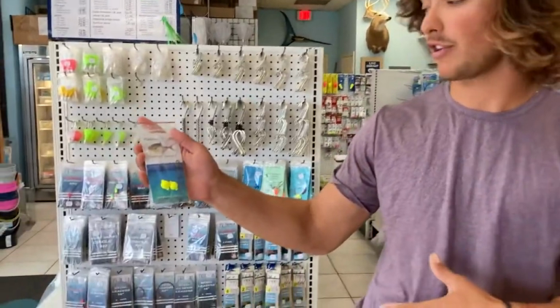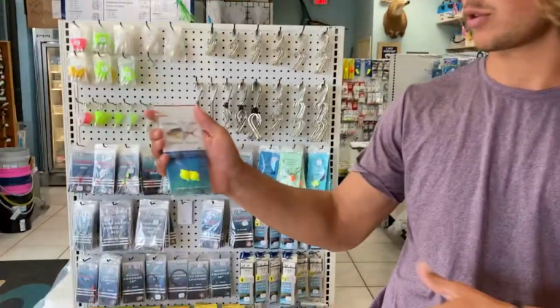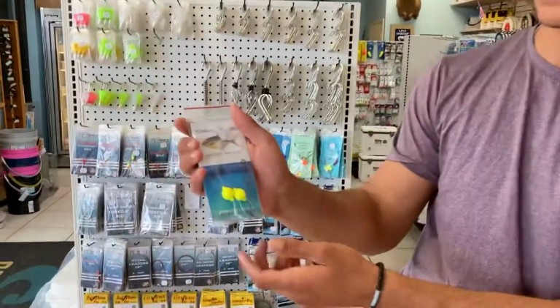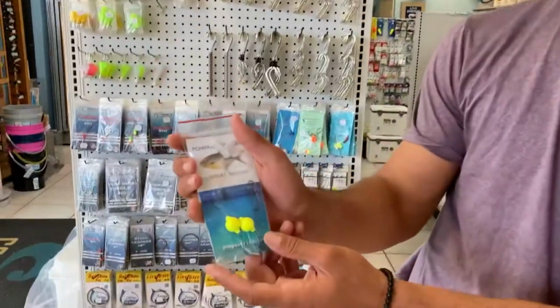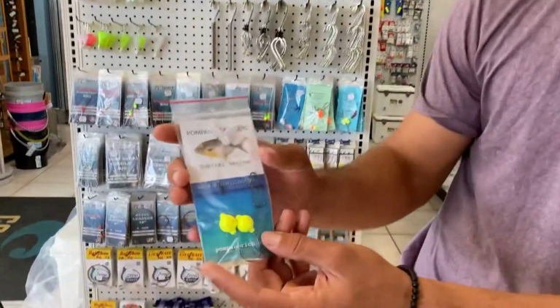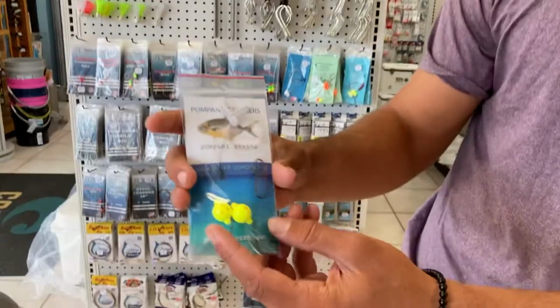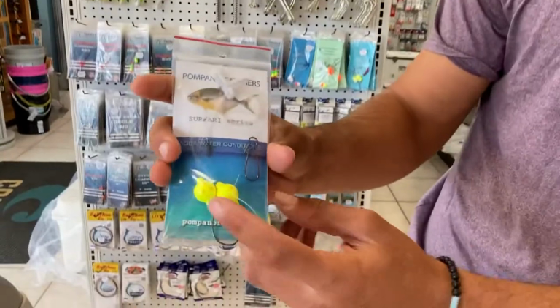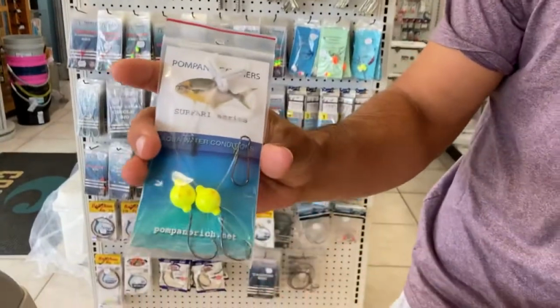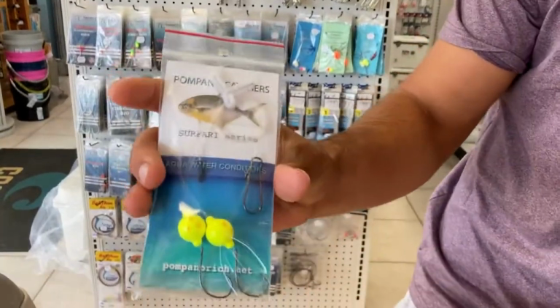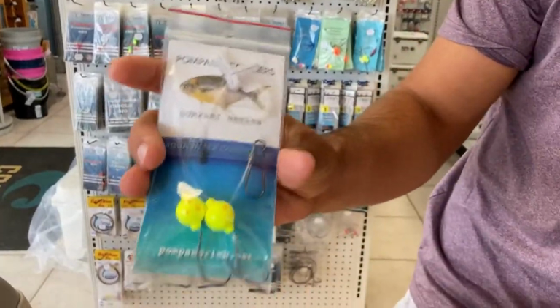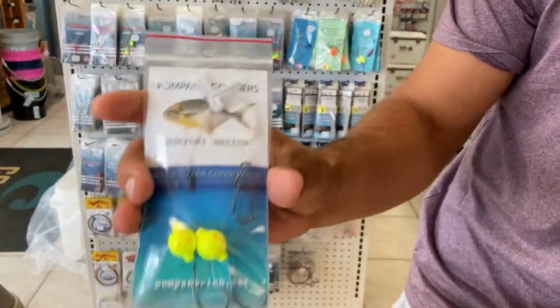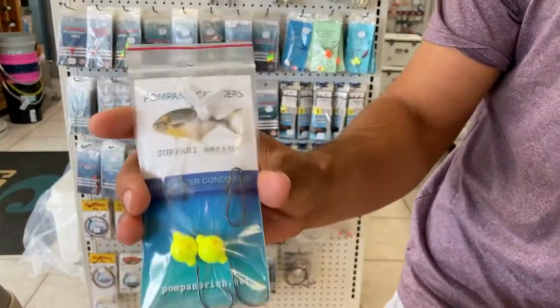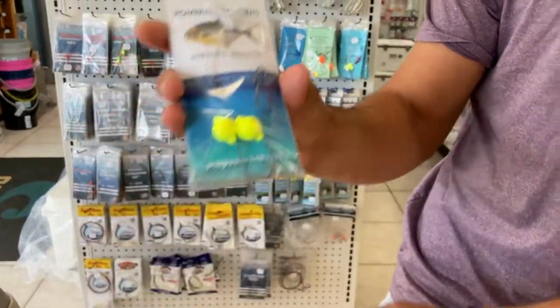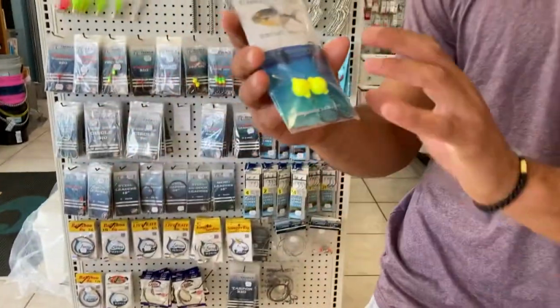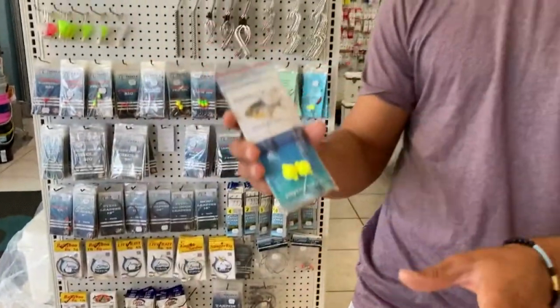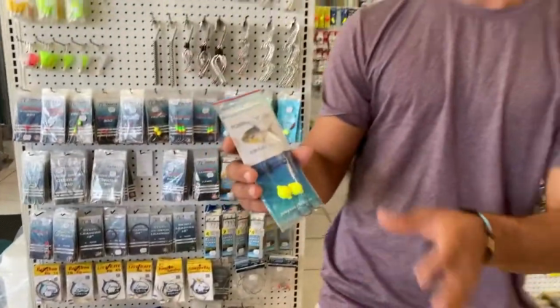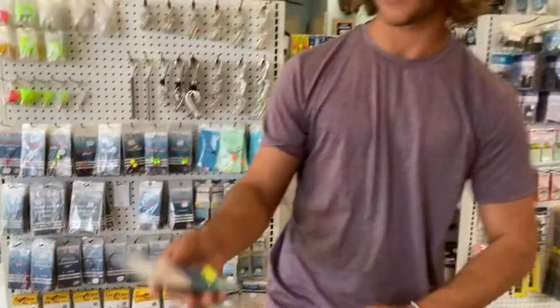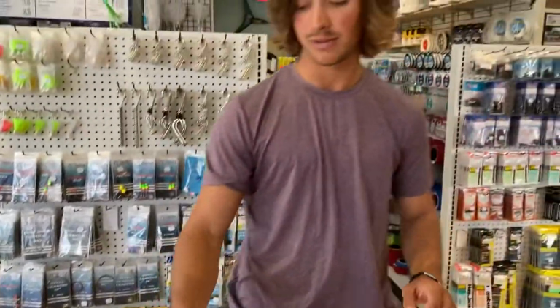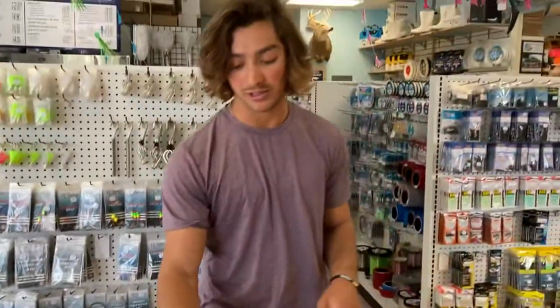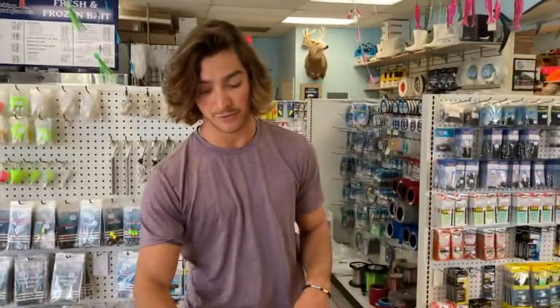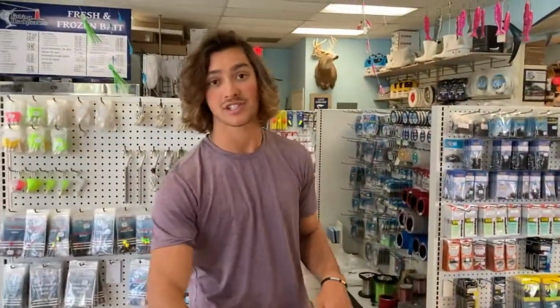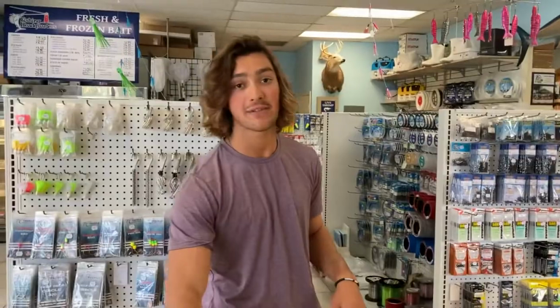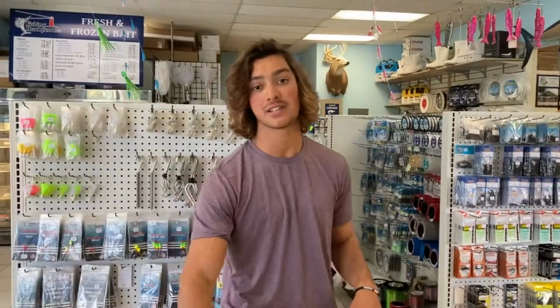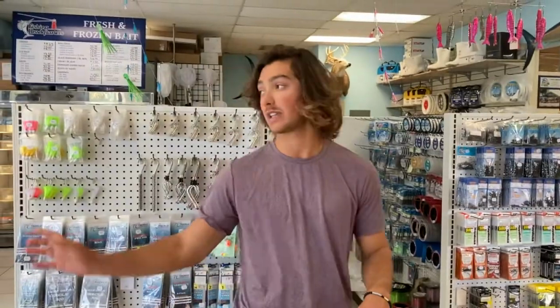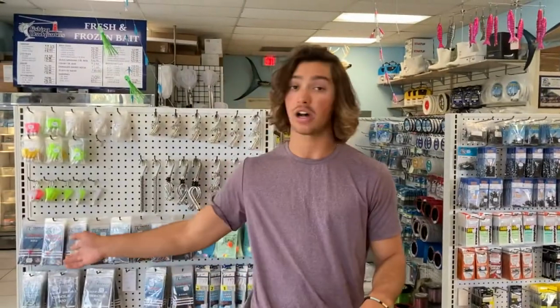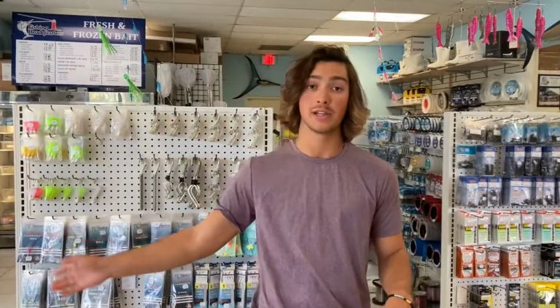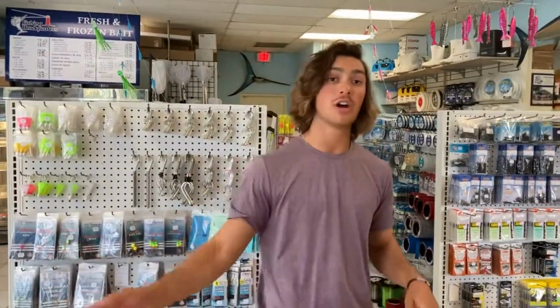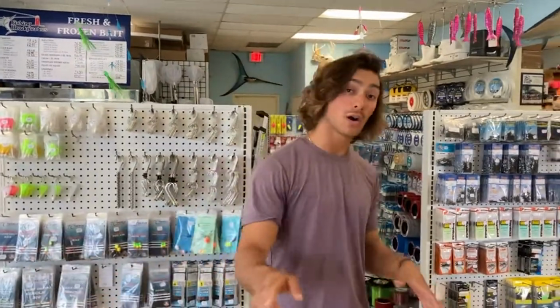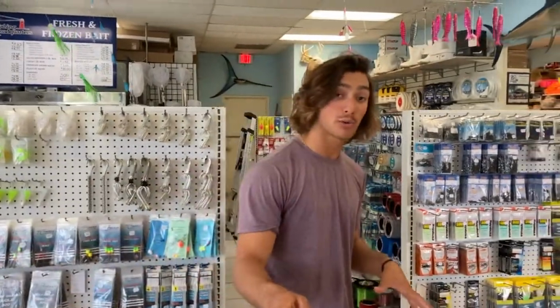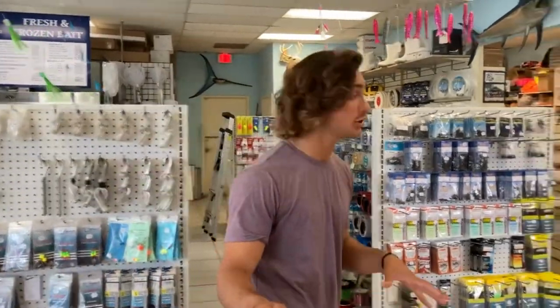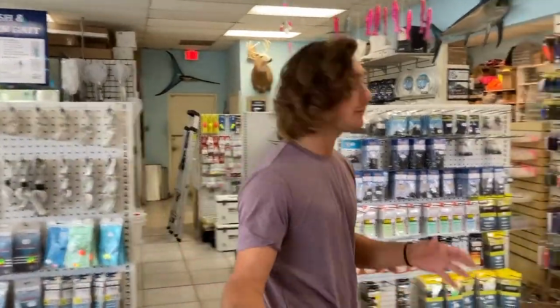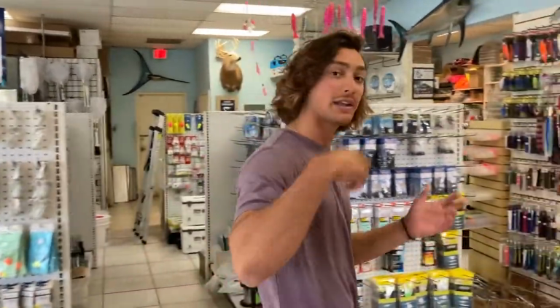If you want to catch a pompano, you got to come over to Fishing Headquarters and get some of these rigs. These rigs have crab-resistant floats — the crabs cannot break these floats apart. This is for fishing sand fleas or clams off the beach, whatever you want to do.